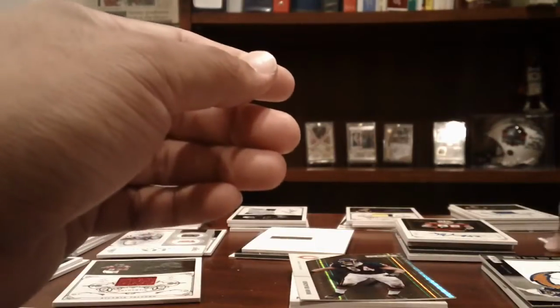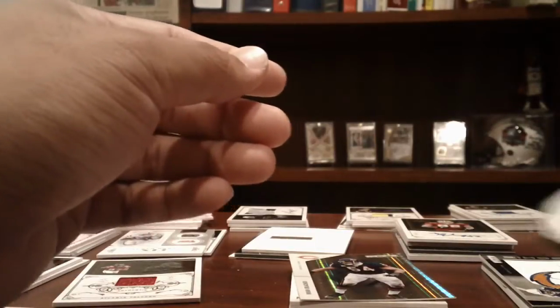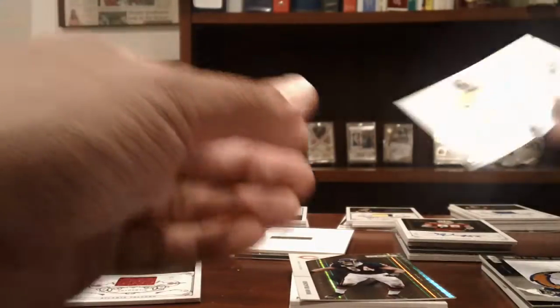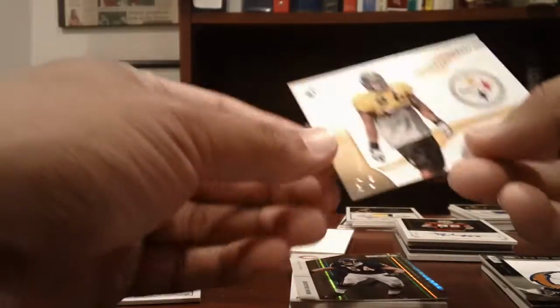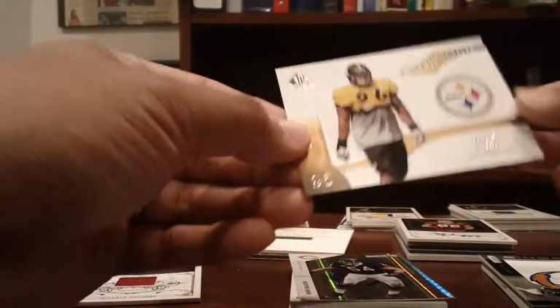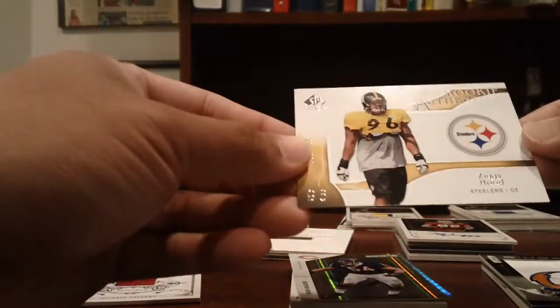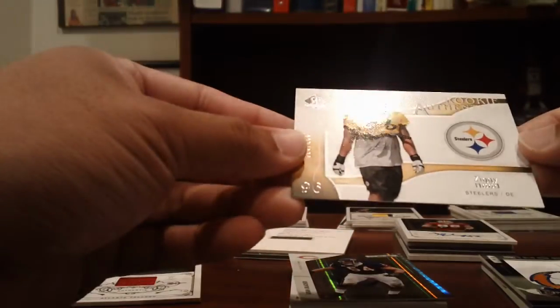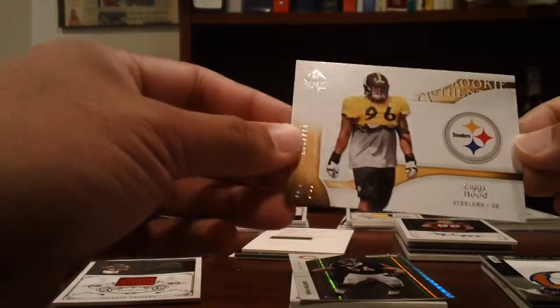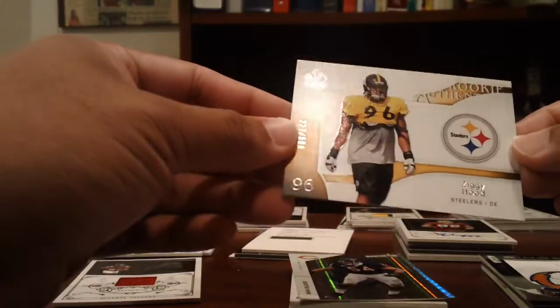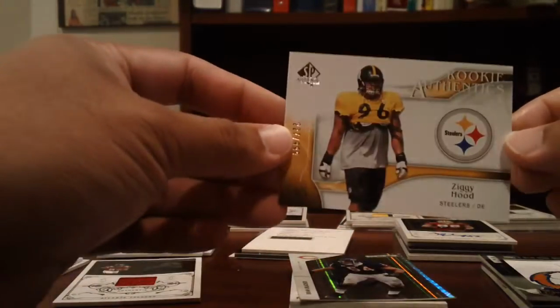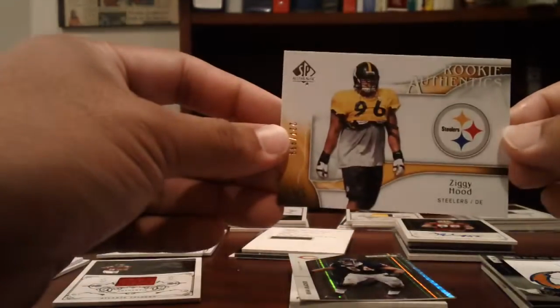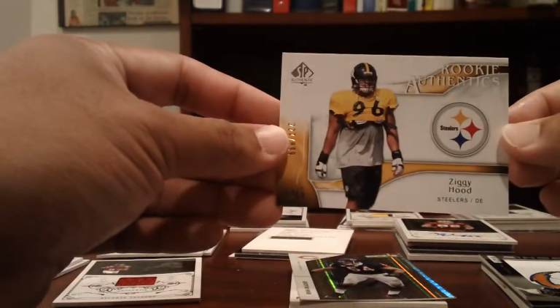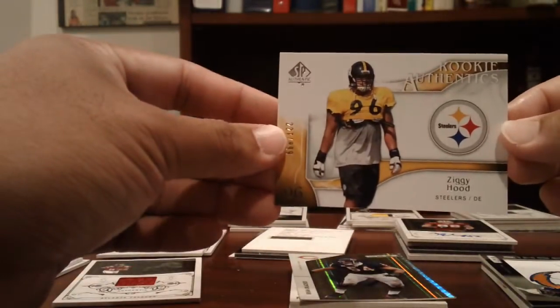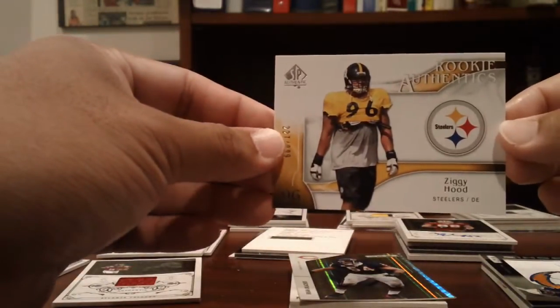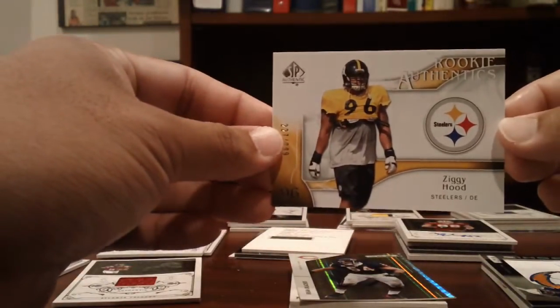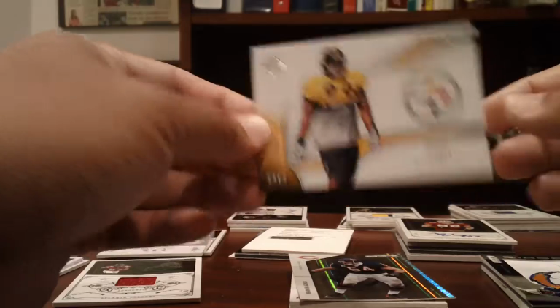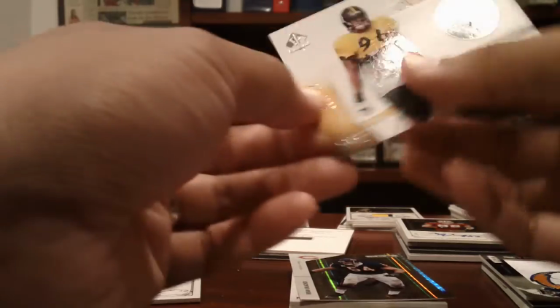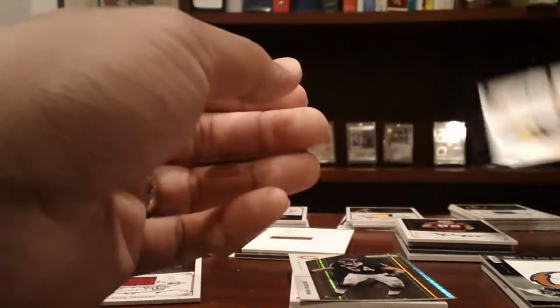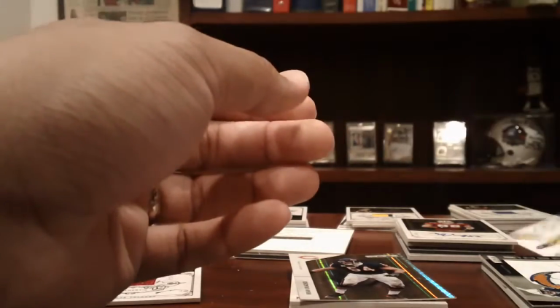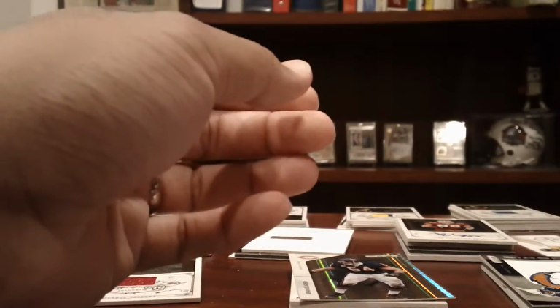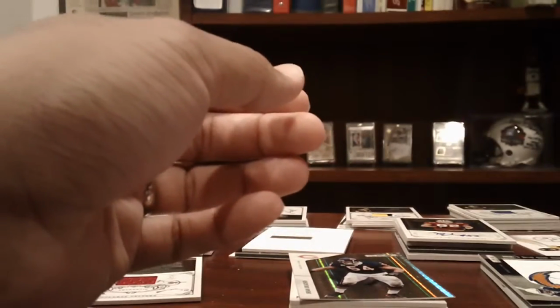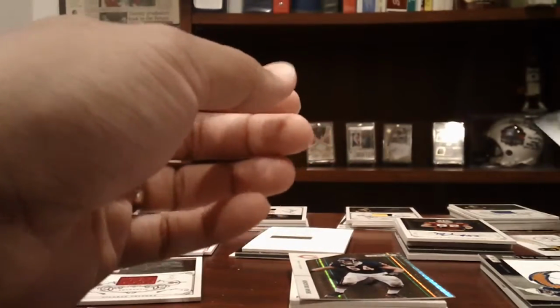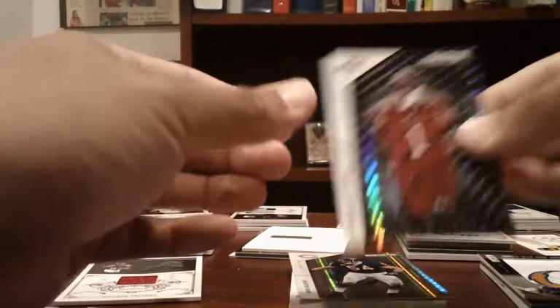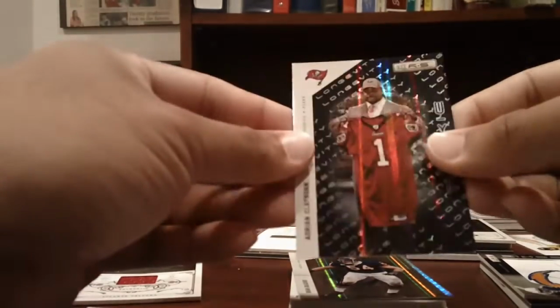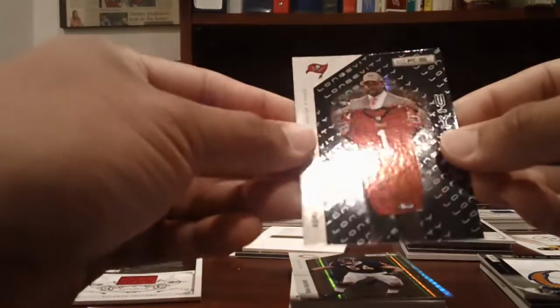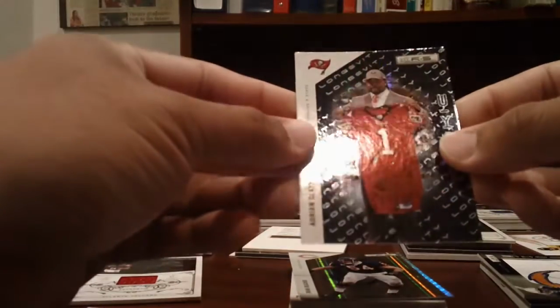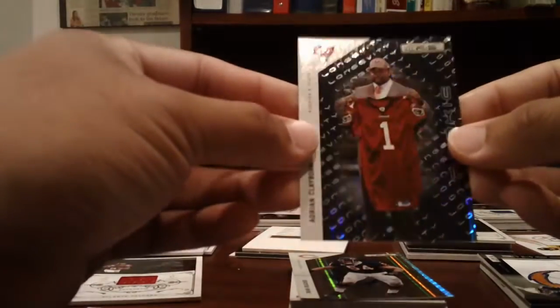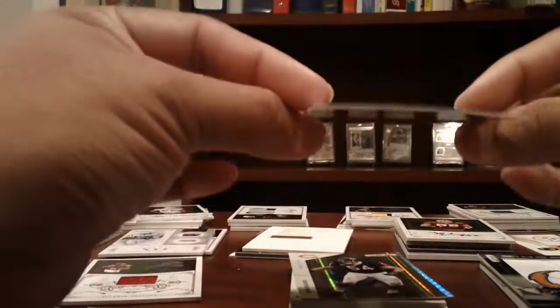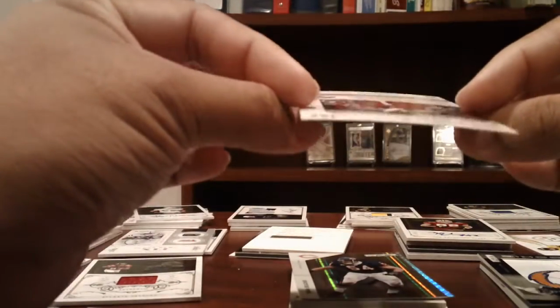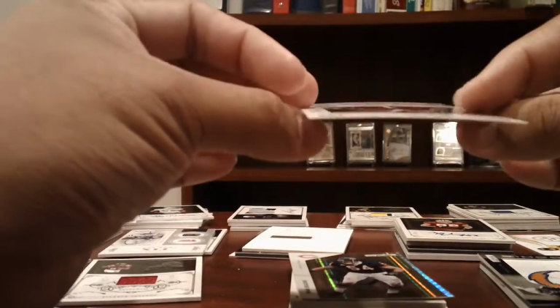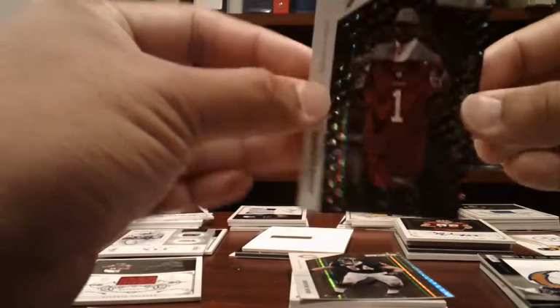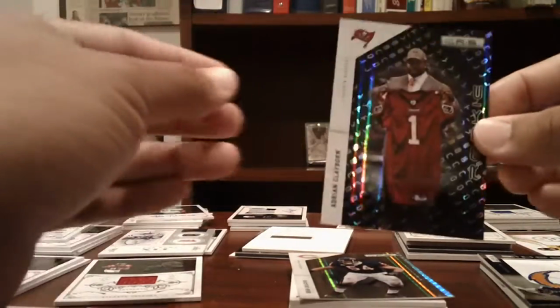Steelers: just a rookie of Ziggy Hood numbered to 999. Buccaneers: Adrian Claiborne numbered to 99.